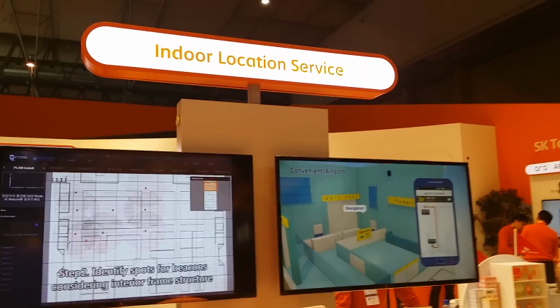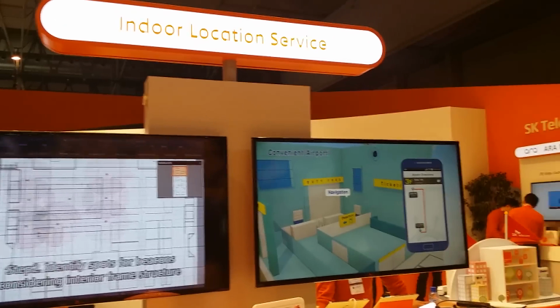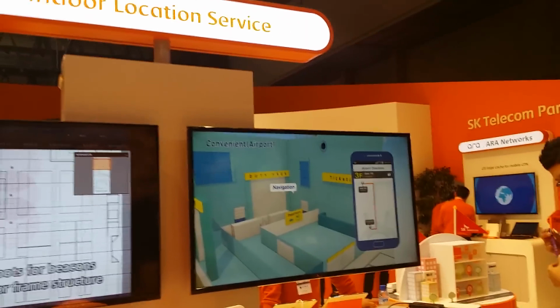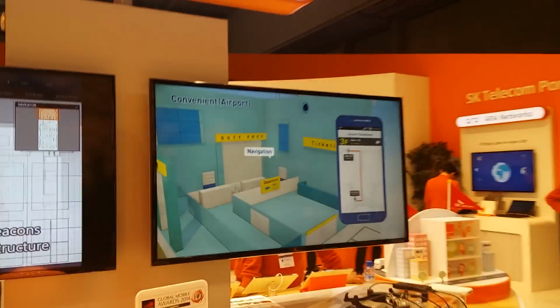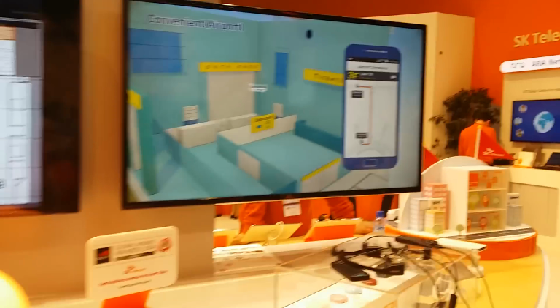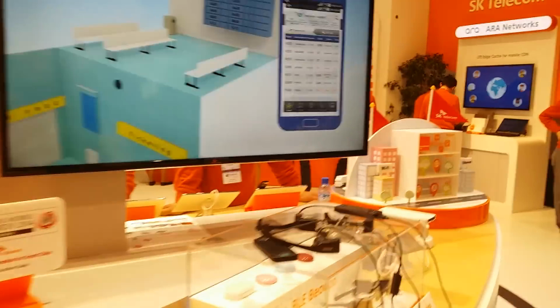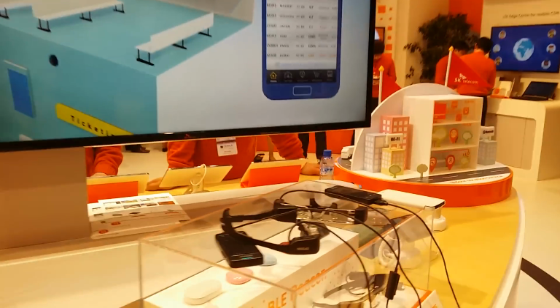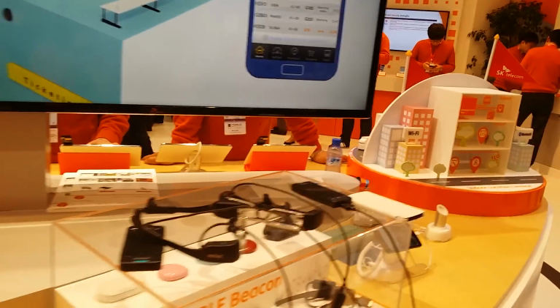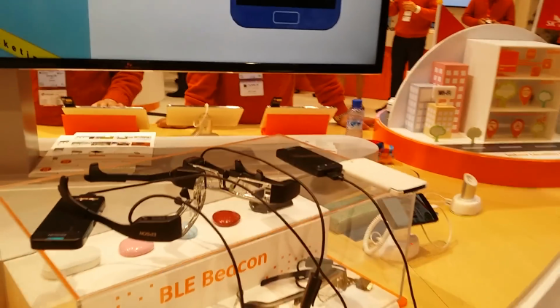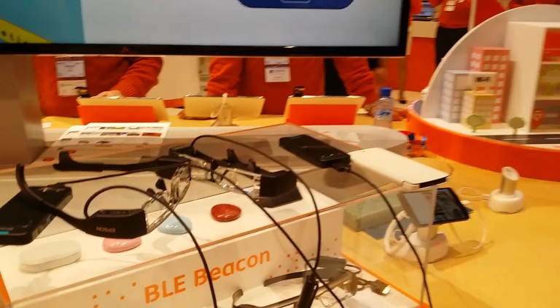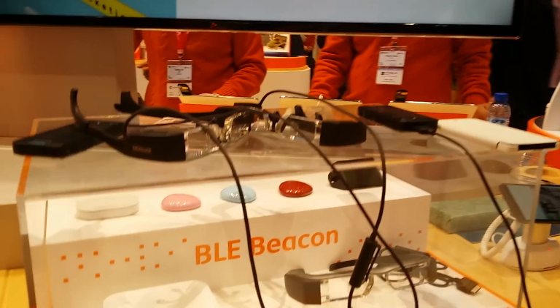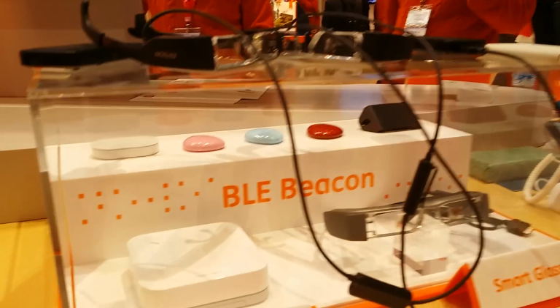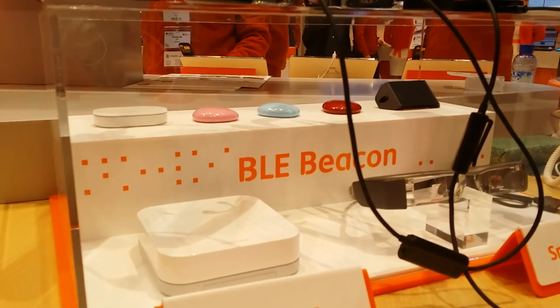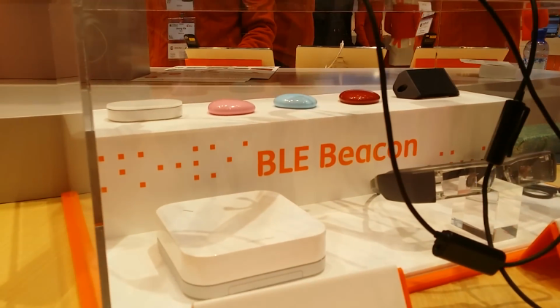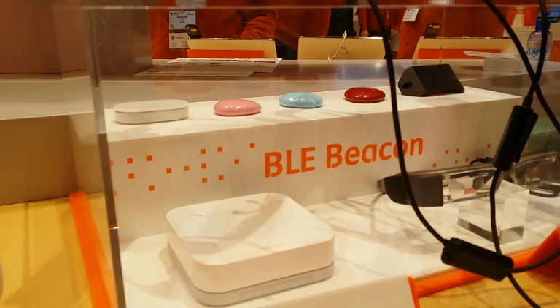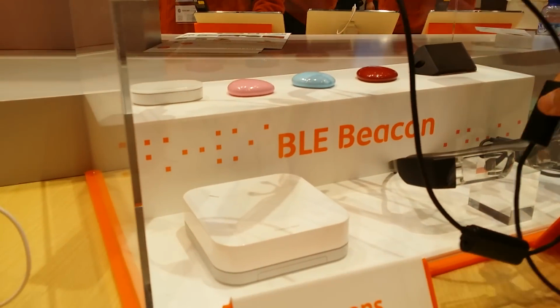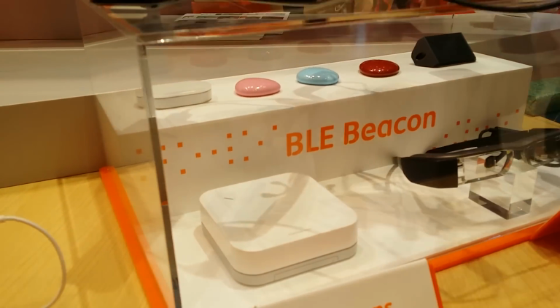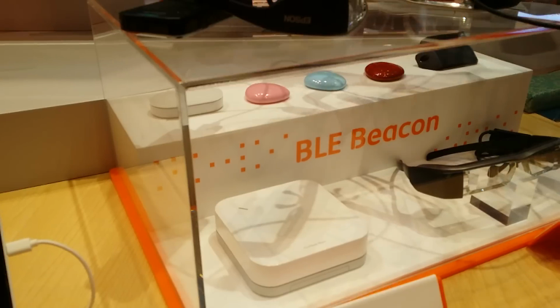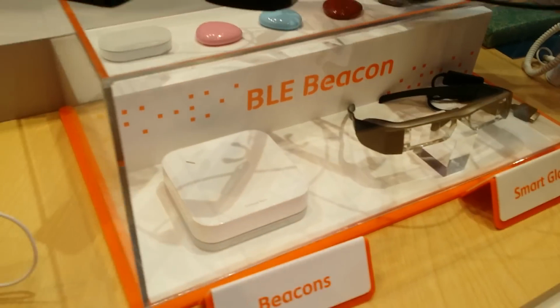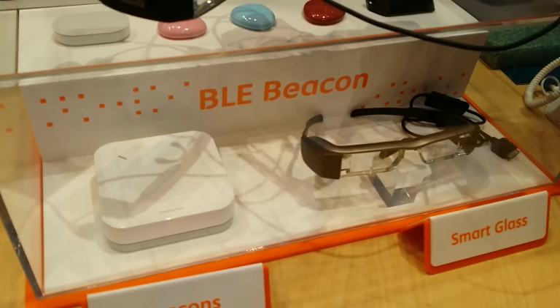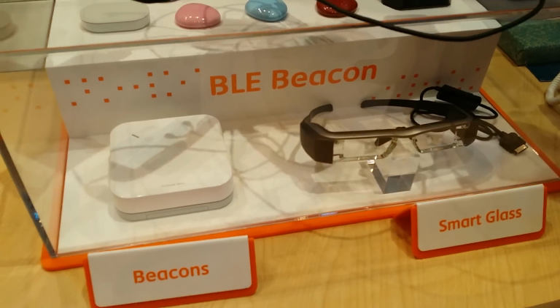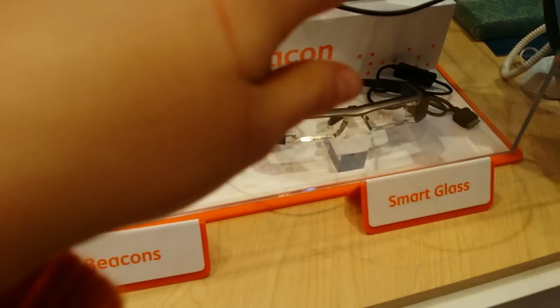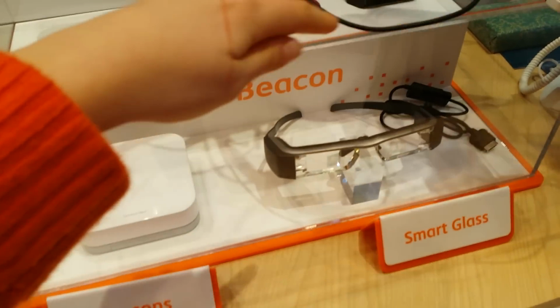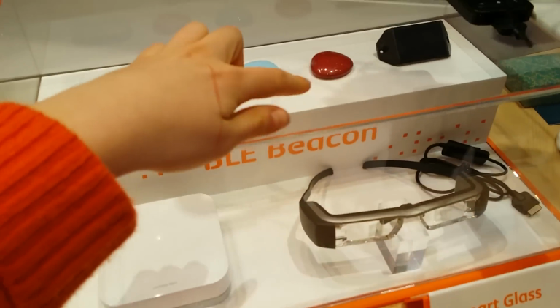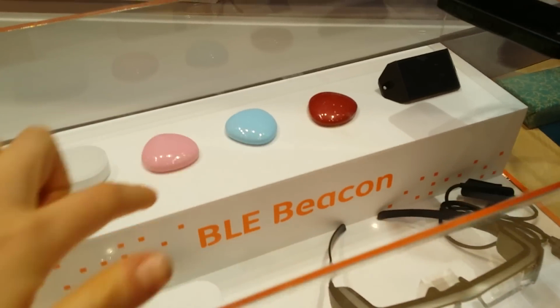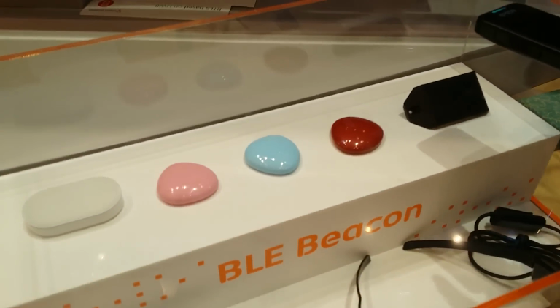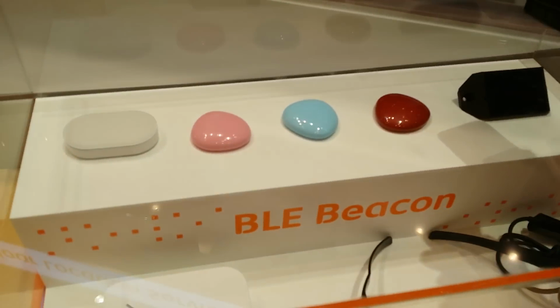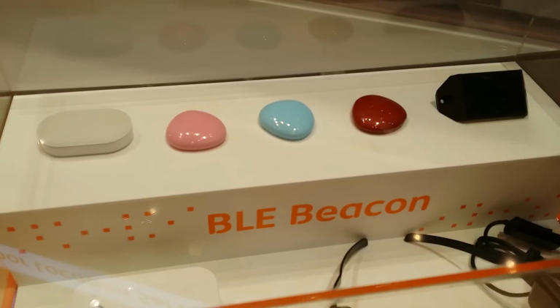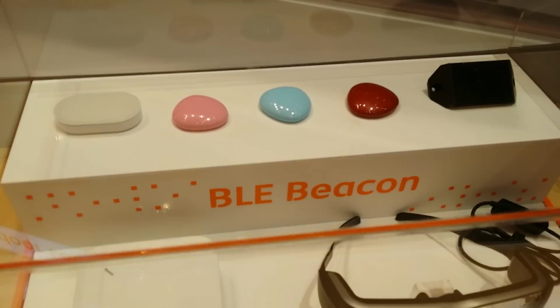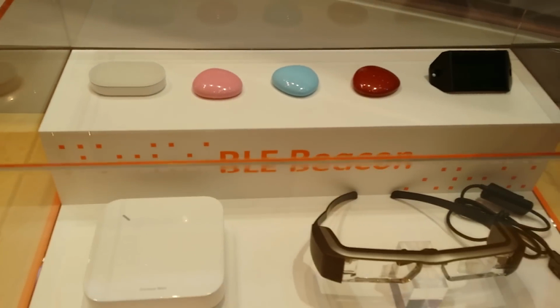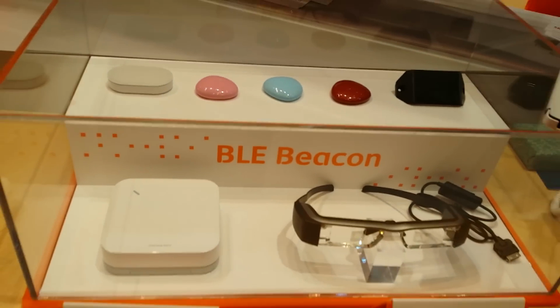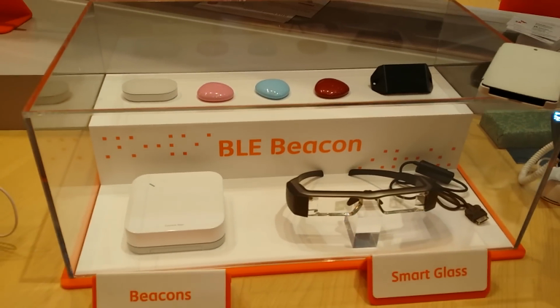The indoor location service works with these things over here that we call beacons. There are three over here in different colors — those are the small beacons, and then we've got bigger ones.